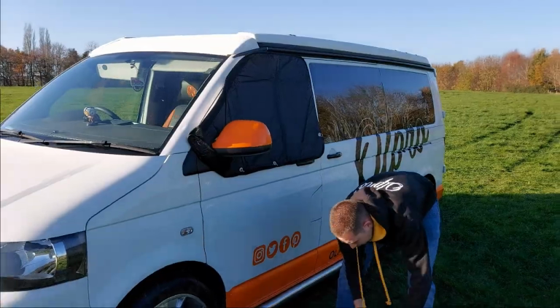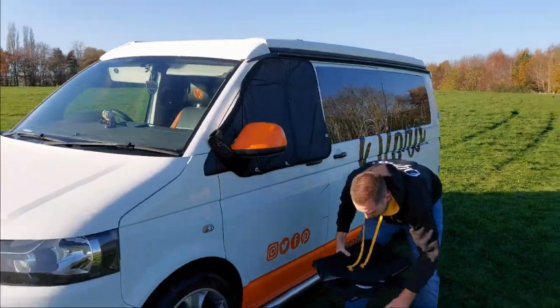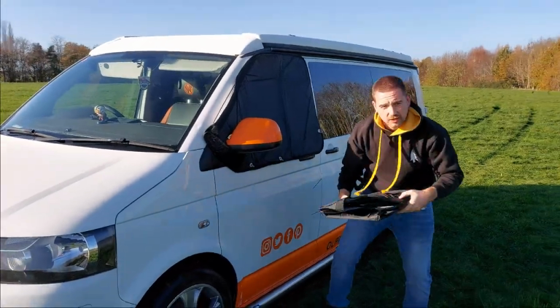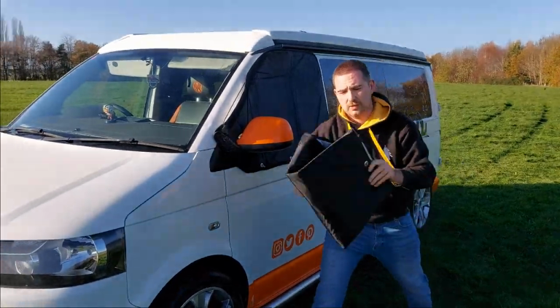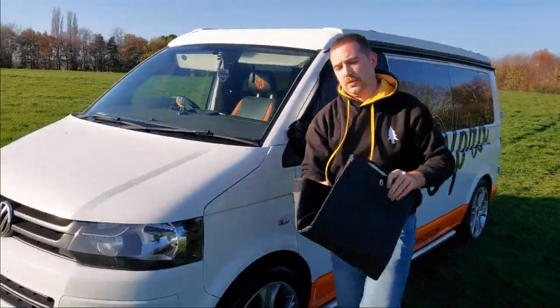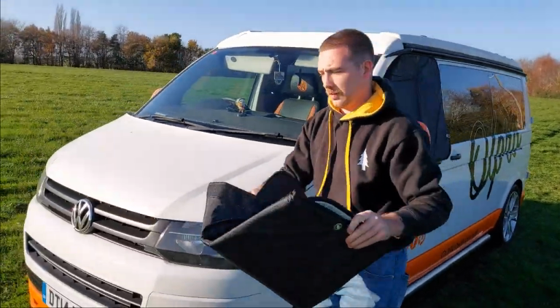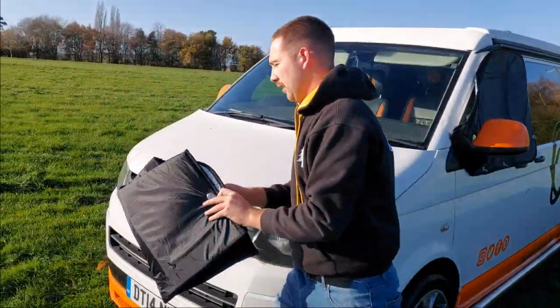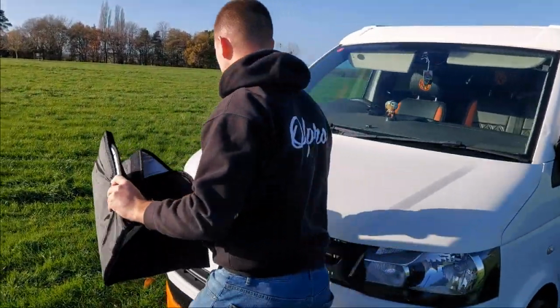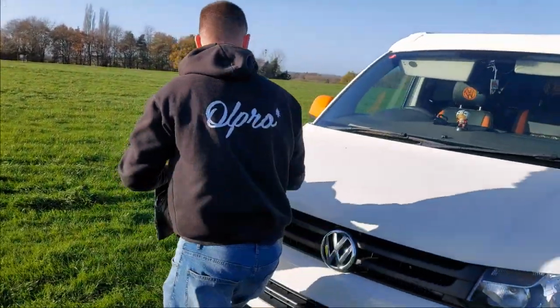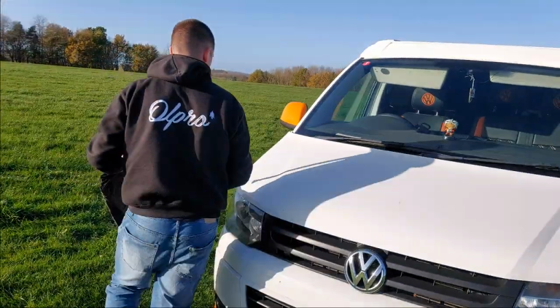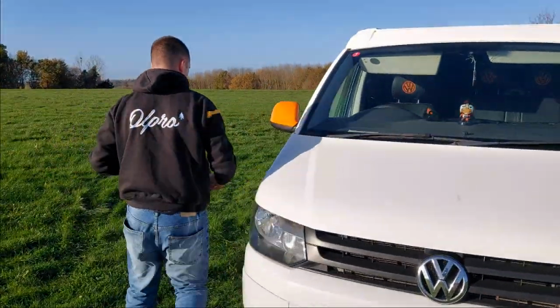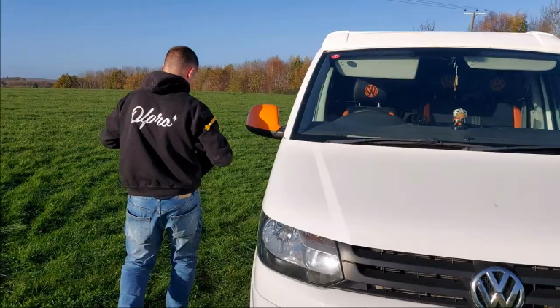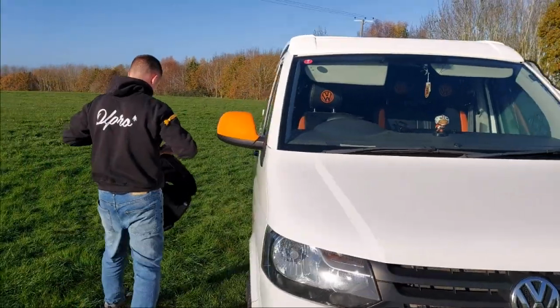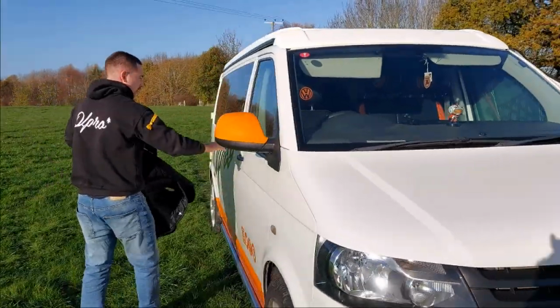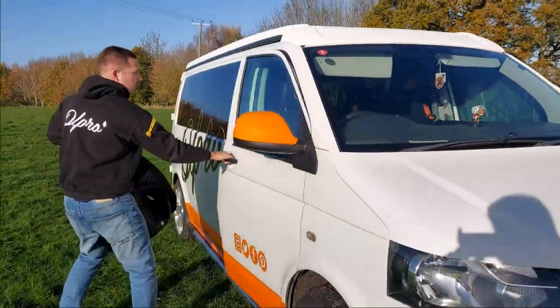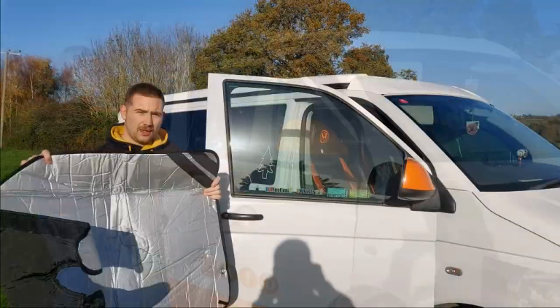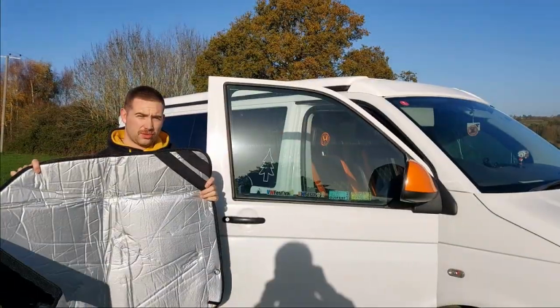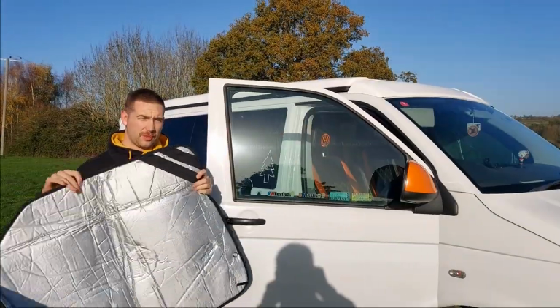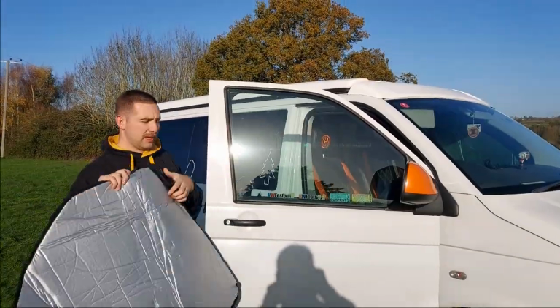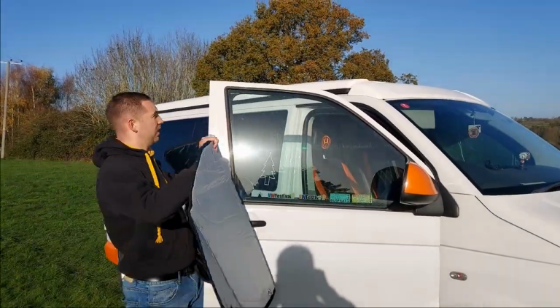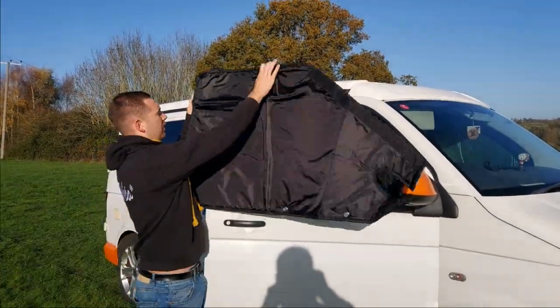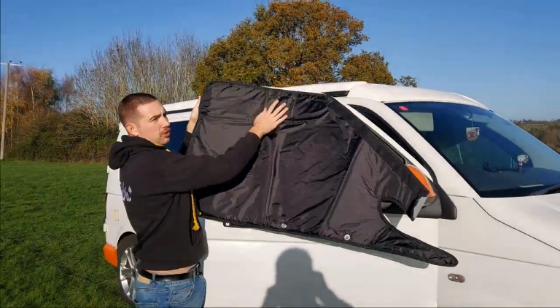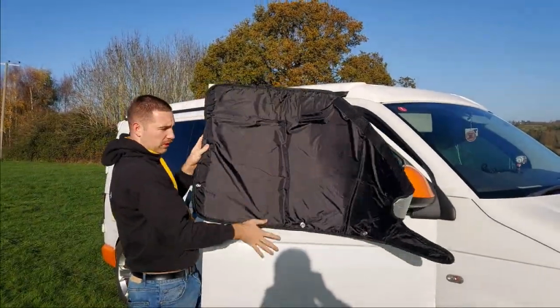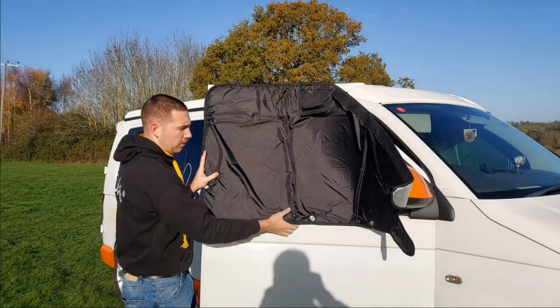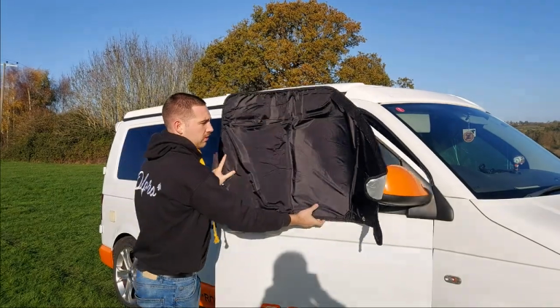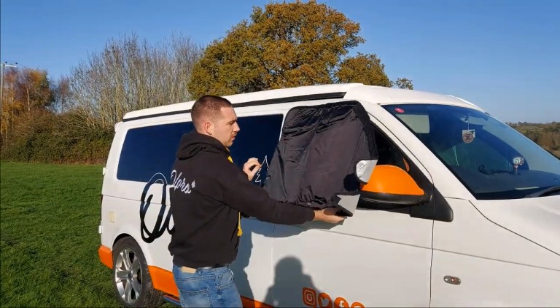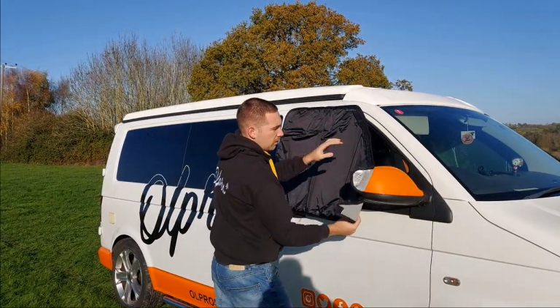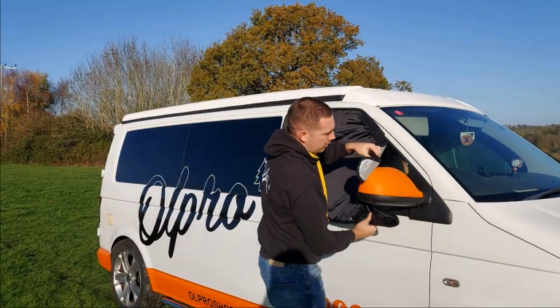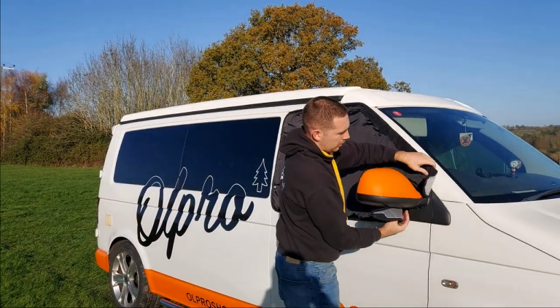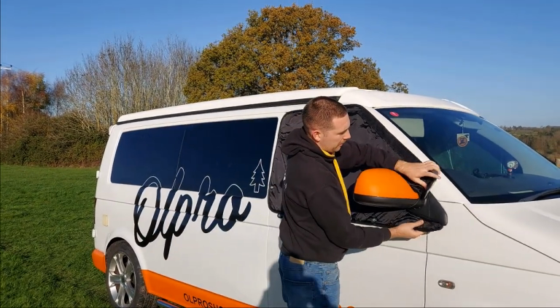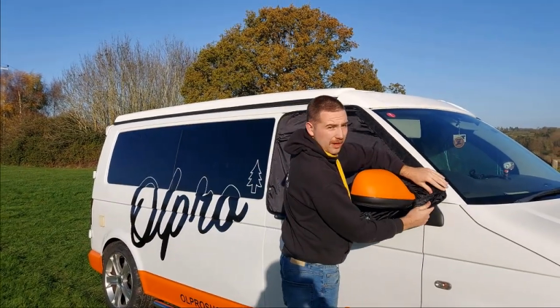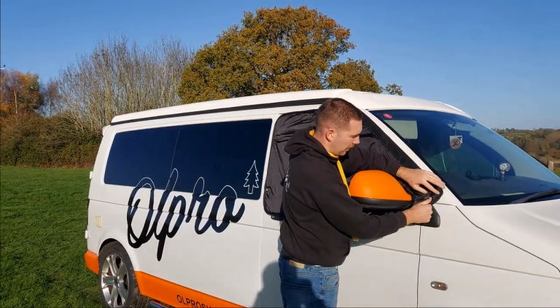Do the same on the other side with the other one. Use the straps from the back to hook them over the door, securing it around your wing mirror.